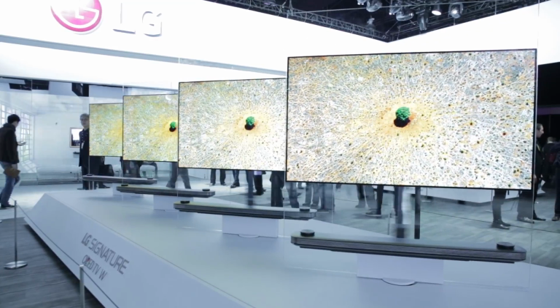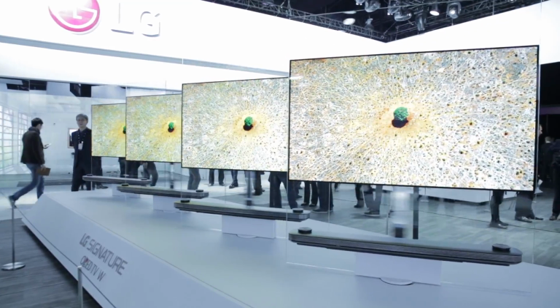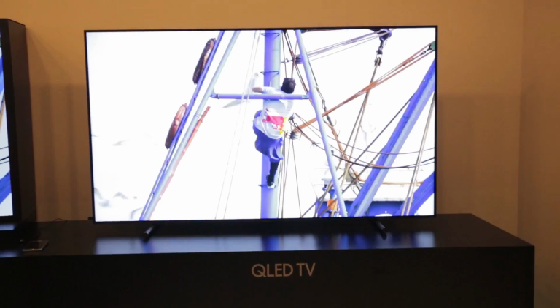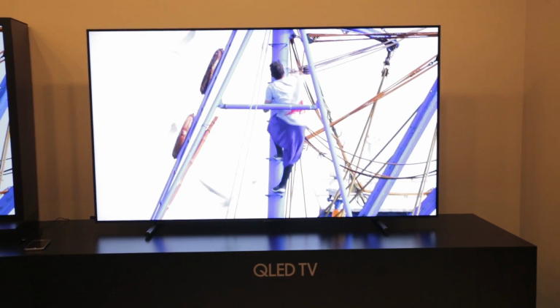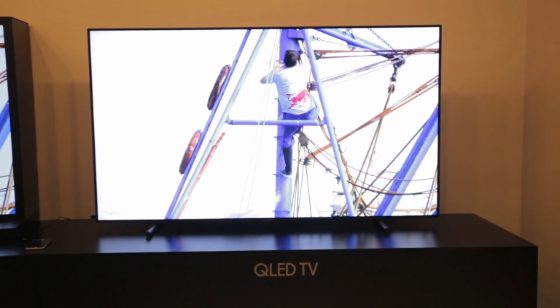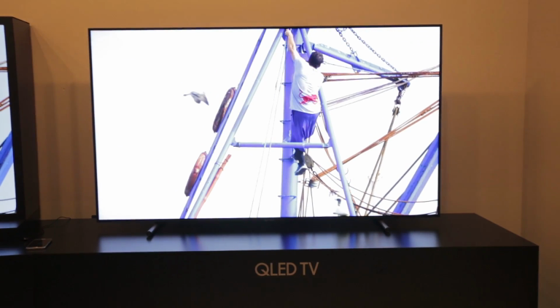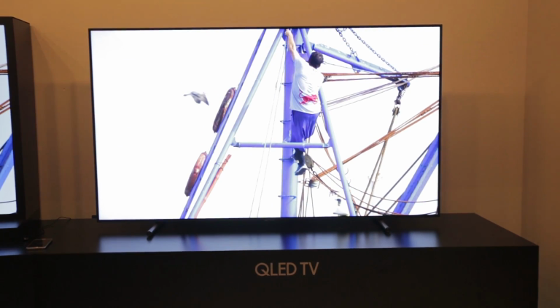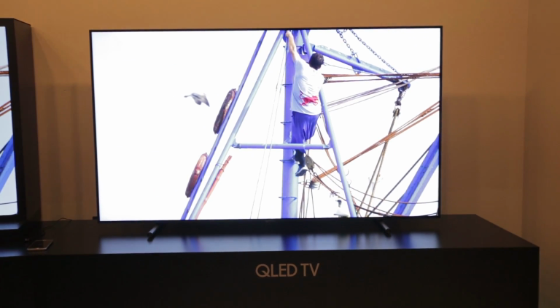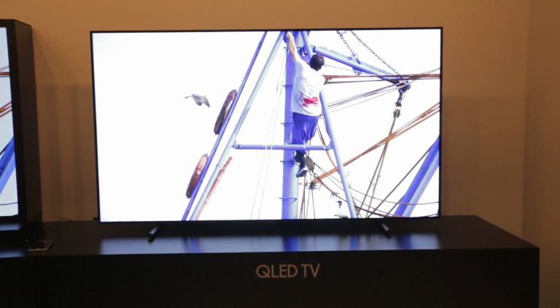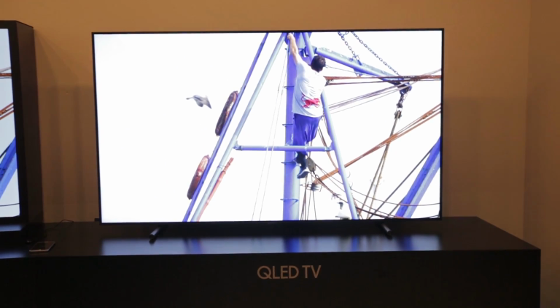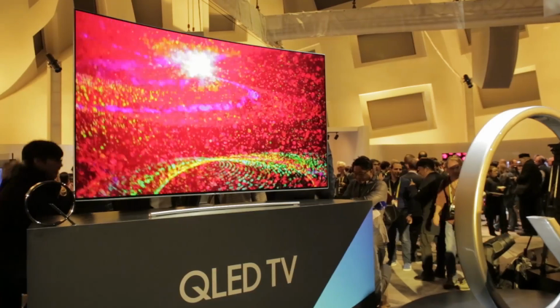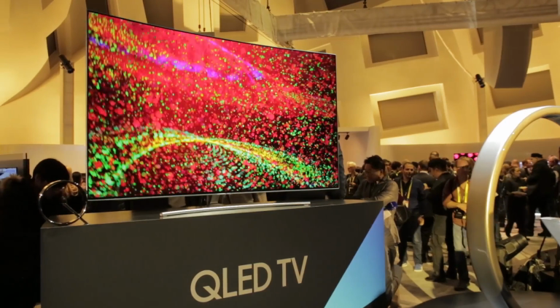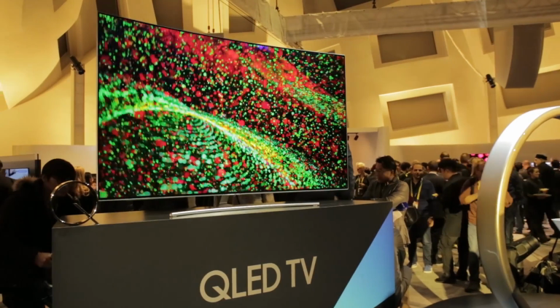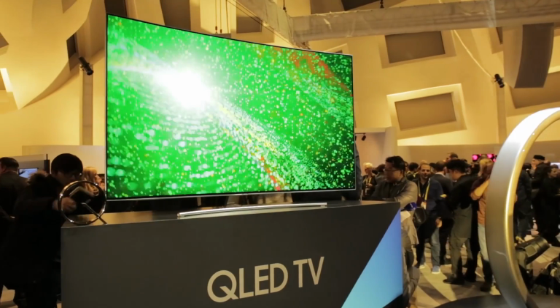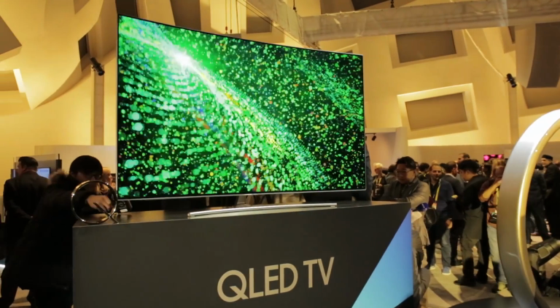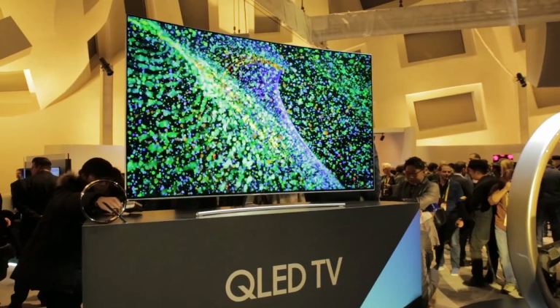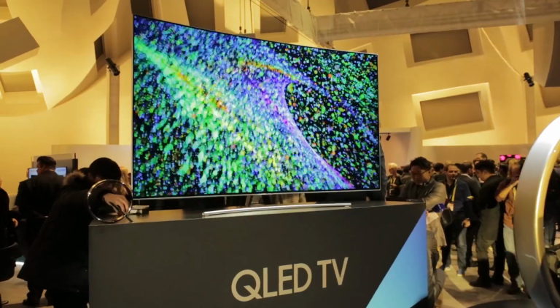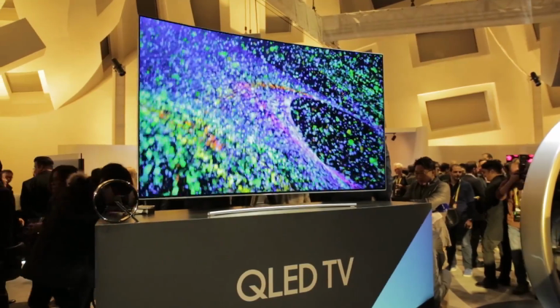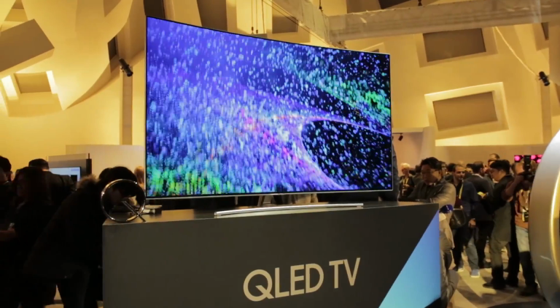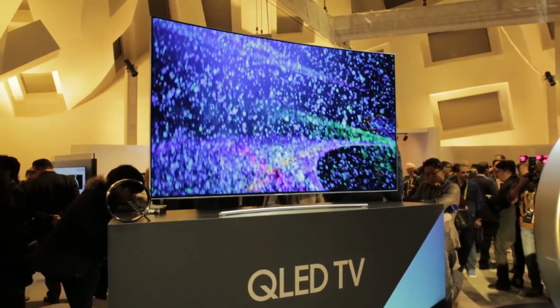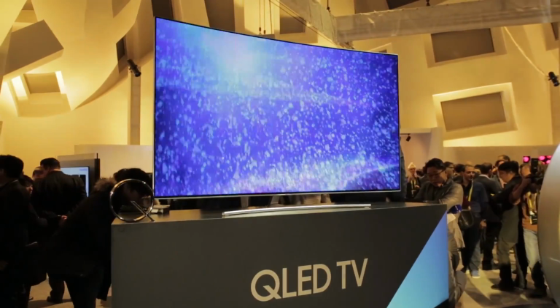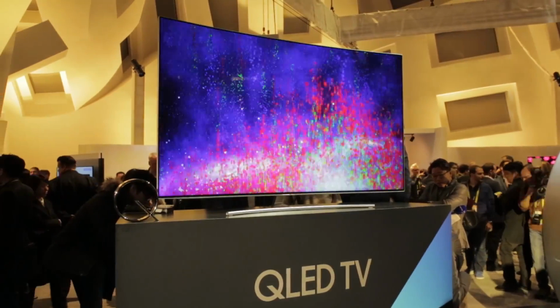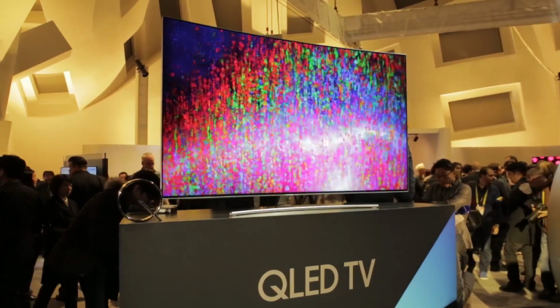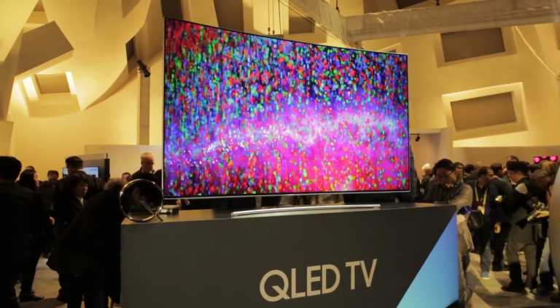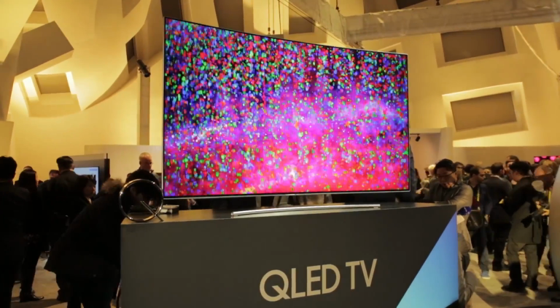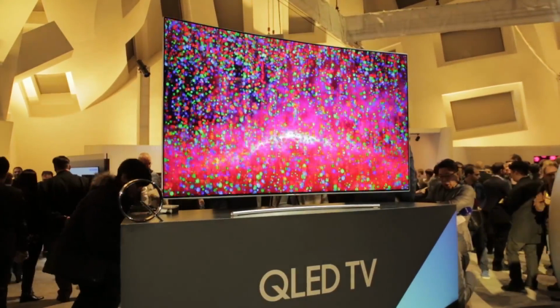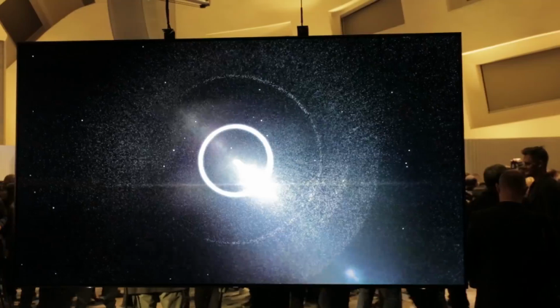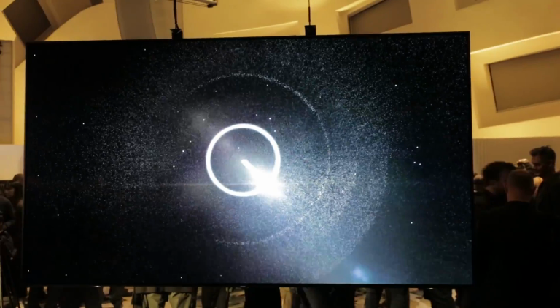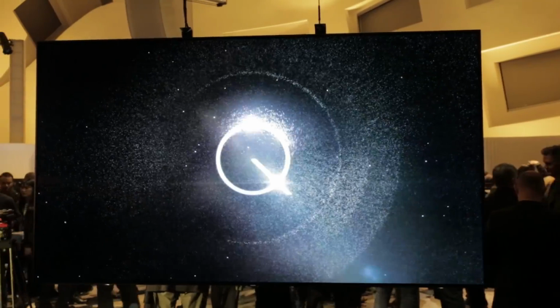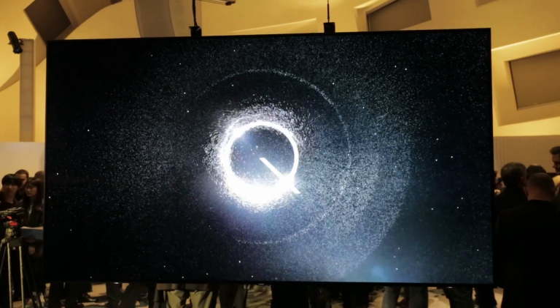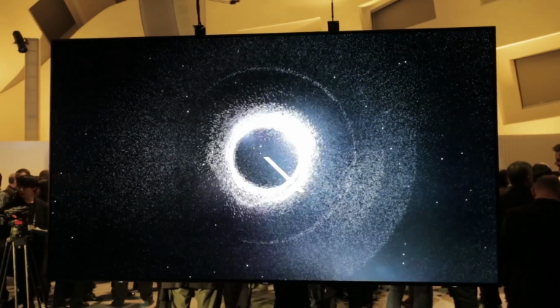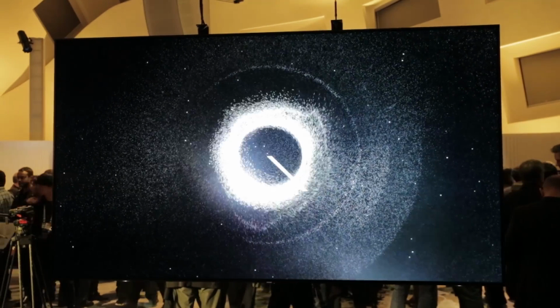Although we saw Quantum Dot technology in Samsung's high-end 2016 TVs, this year the TV Titan has rebranded them as QLED. The main difference between Samsung's QLED TVs and OLED is that Samsung still rely on an LCD backlight.